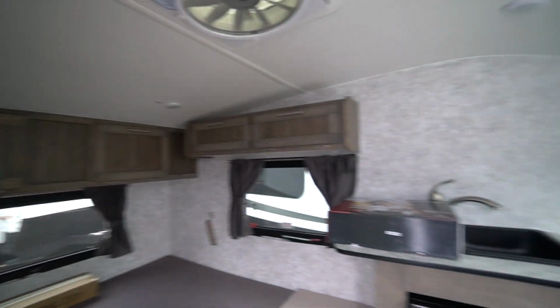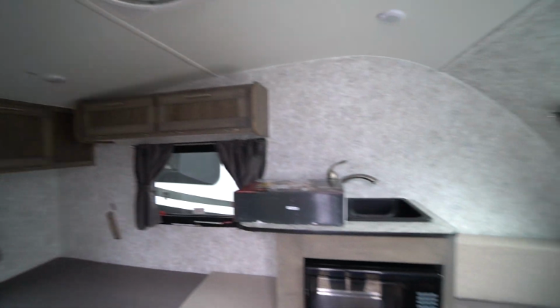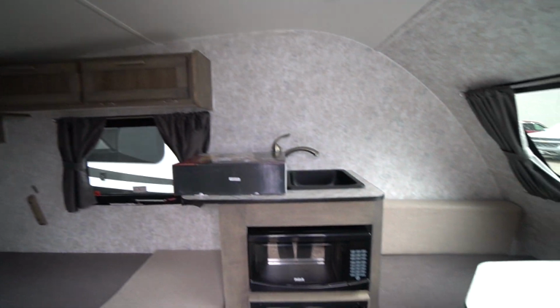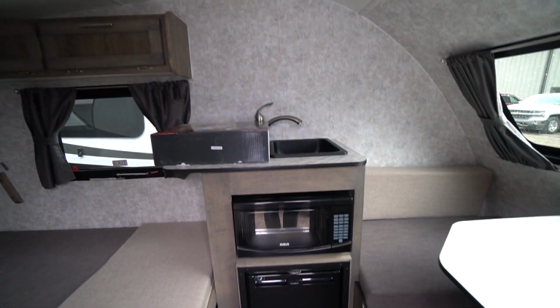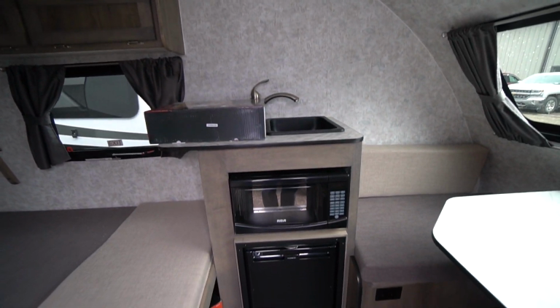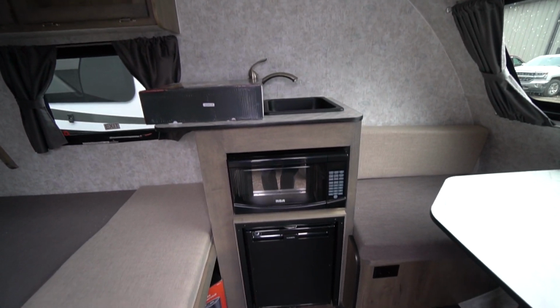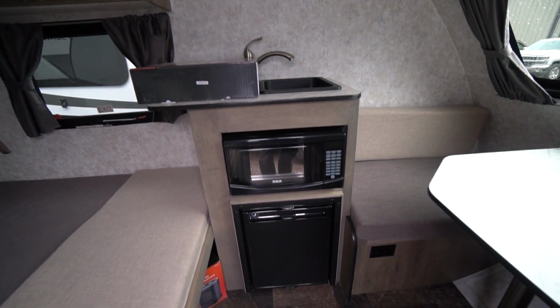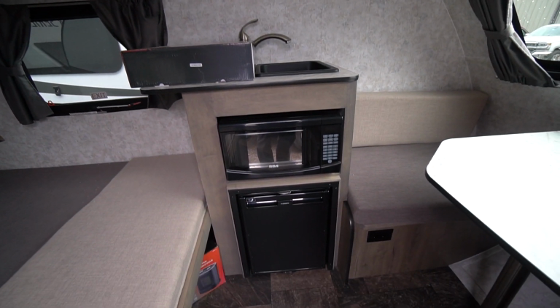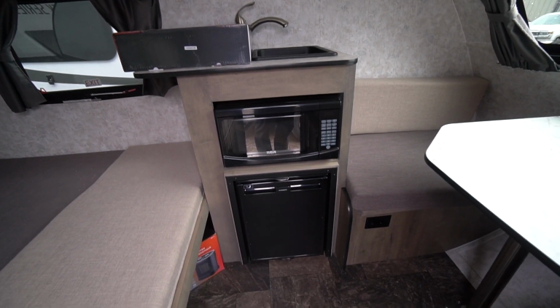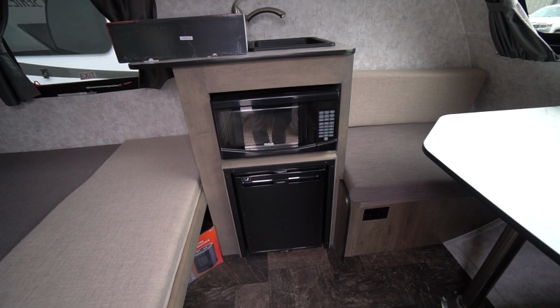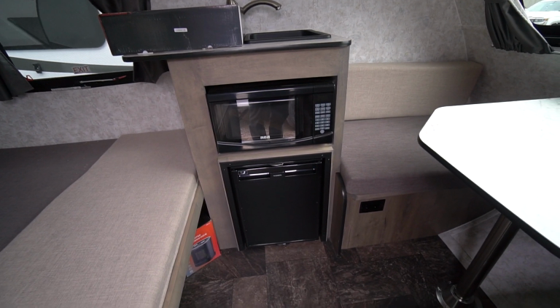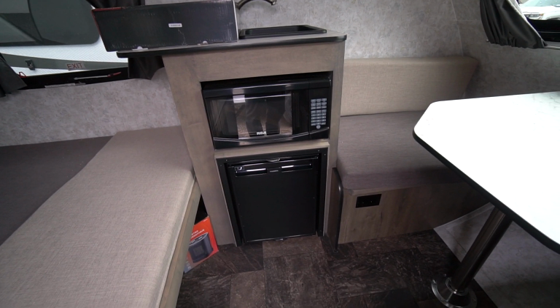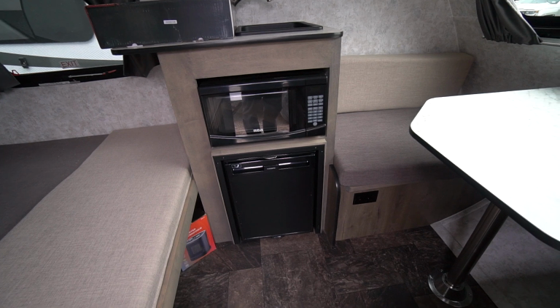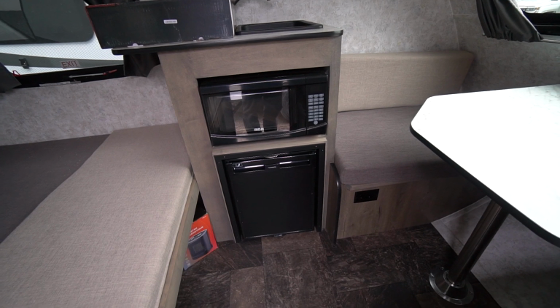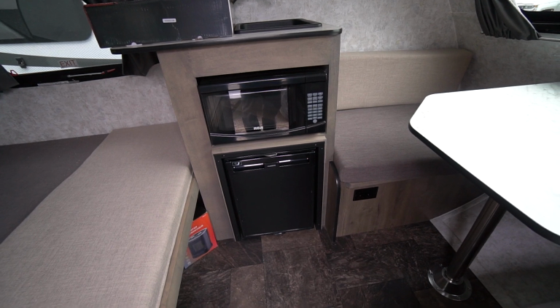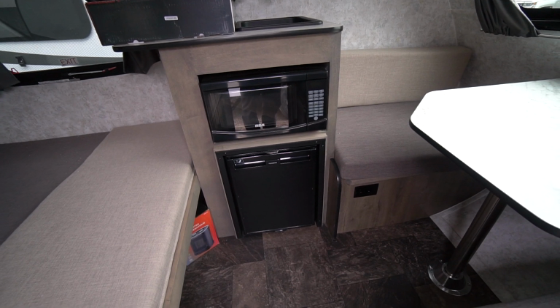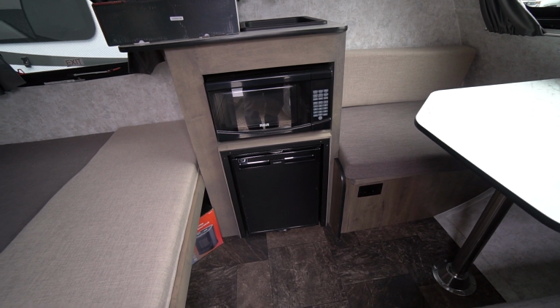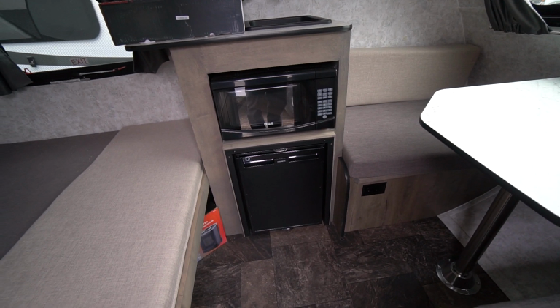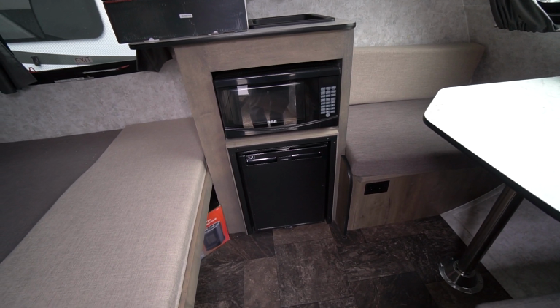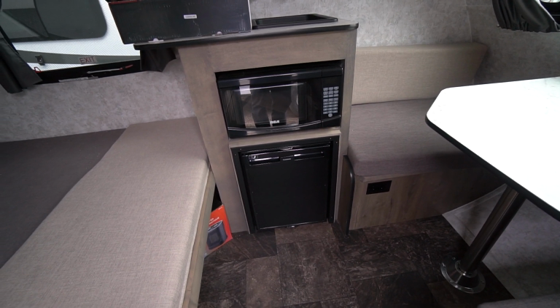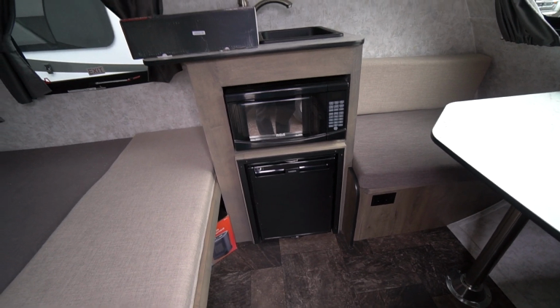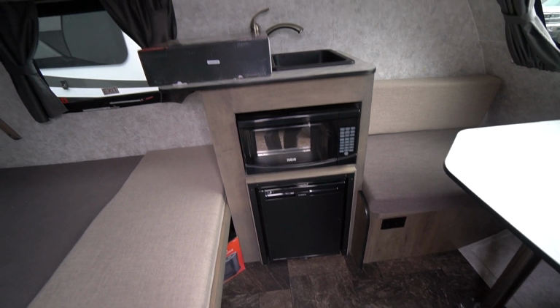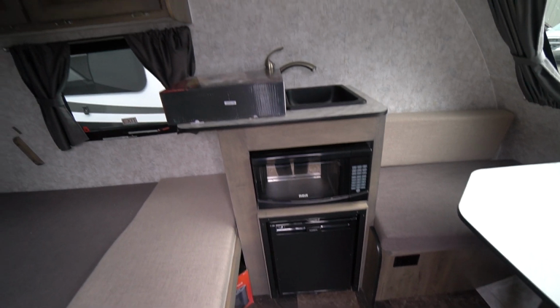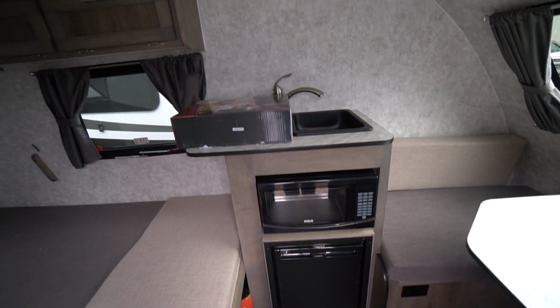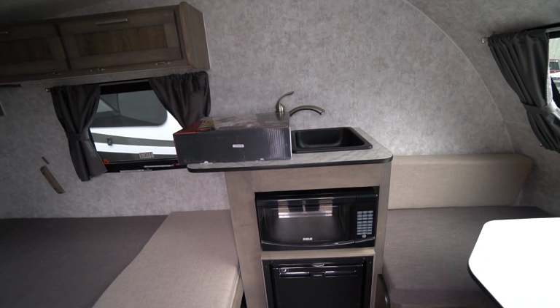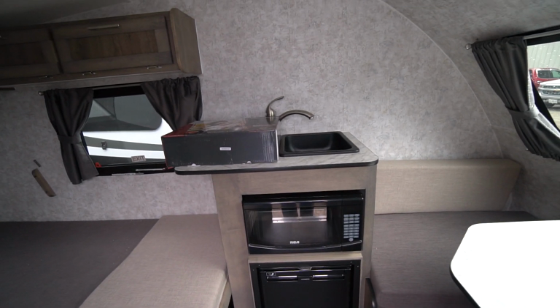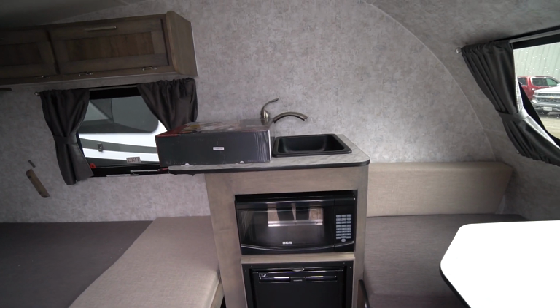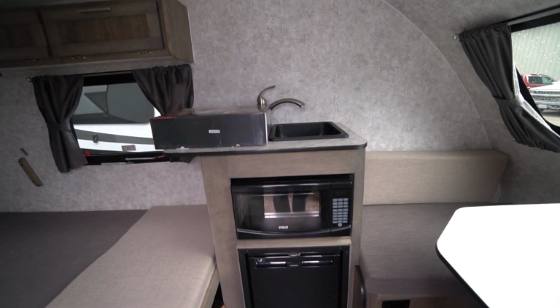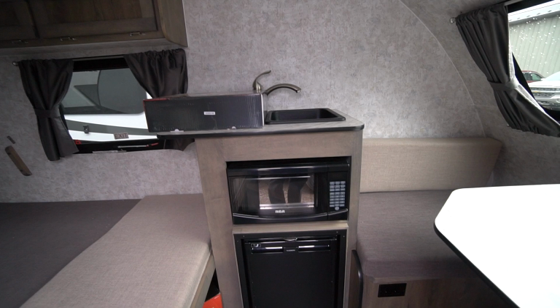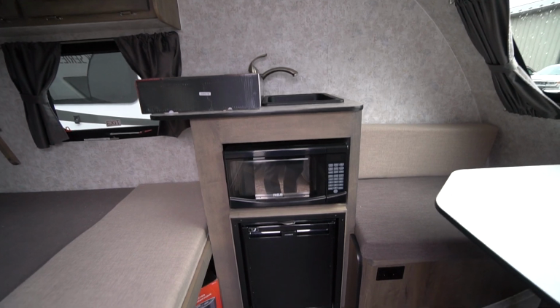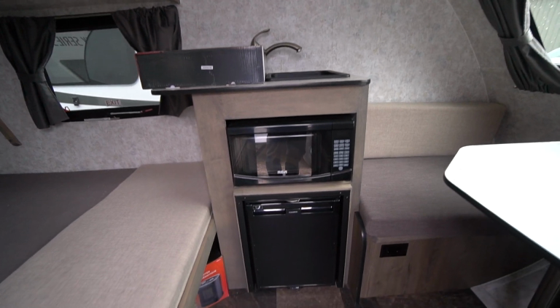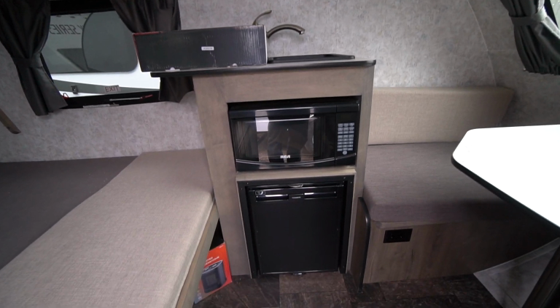There's a little kitchen center with a microwave — you can run that for a little bit off the on-board inverter — along with a hot plate, a sink, and a 12-volt fridge.